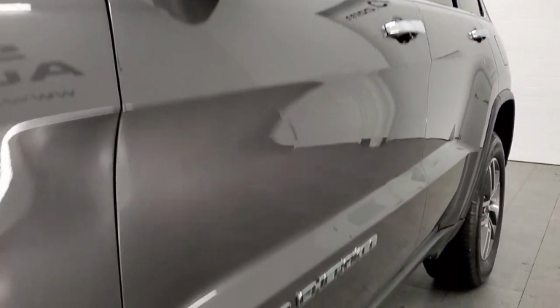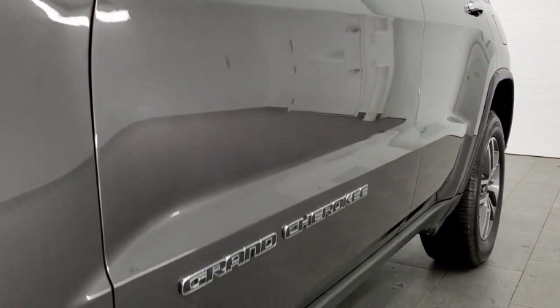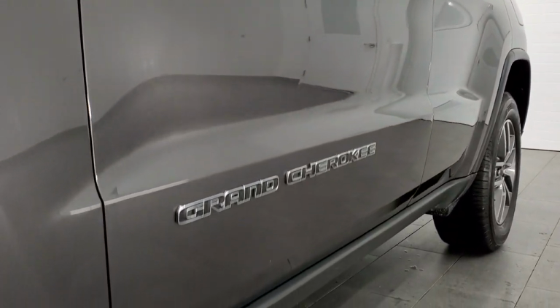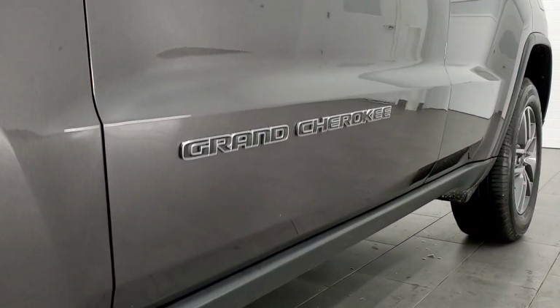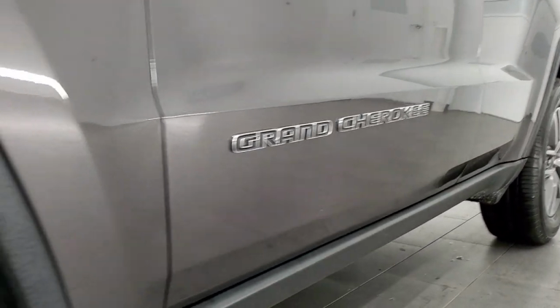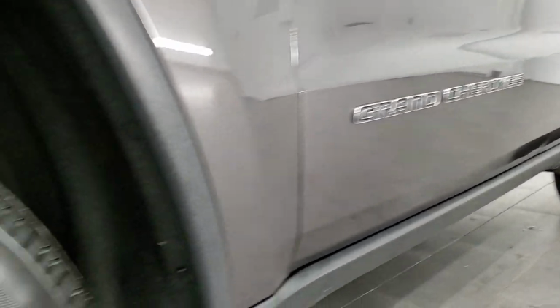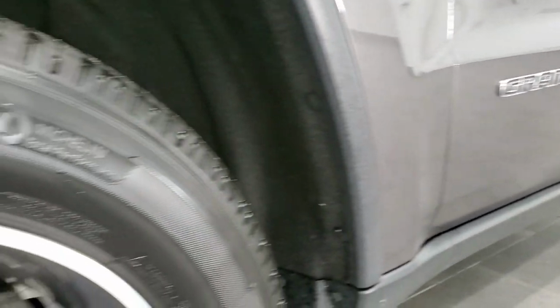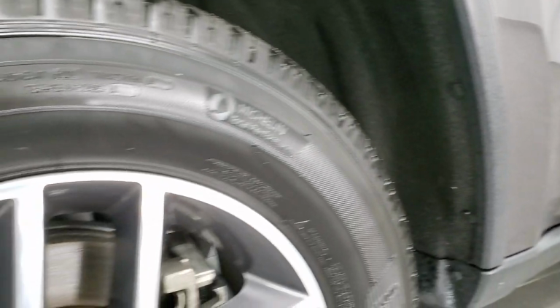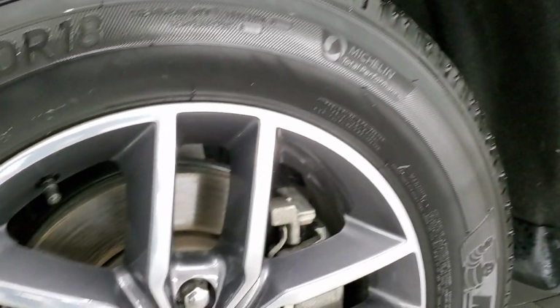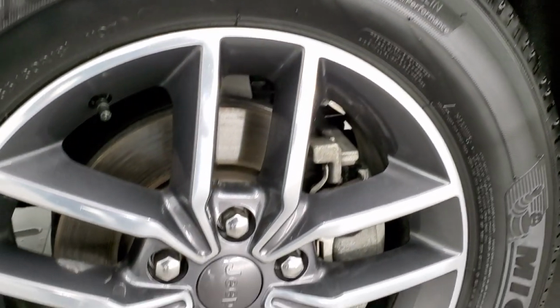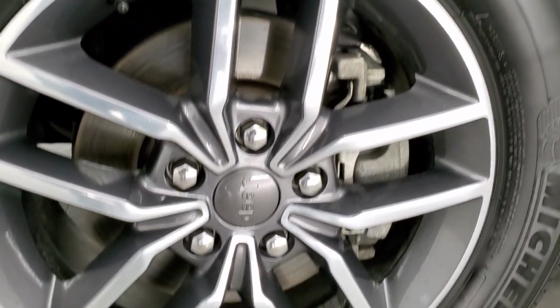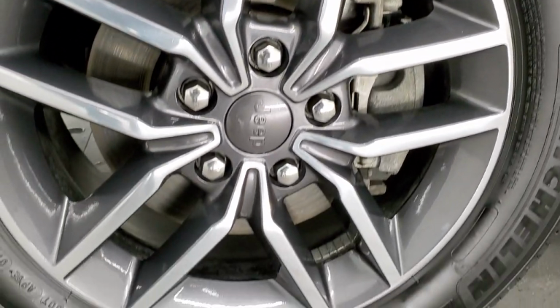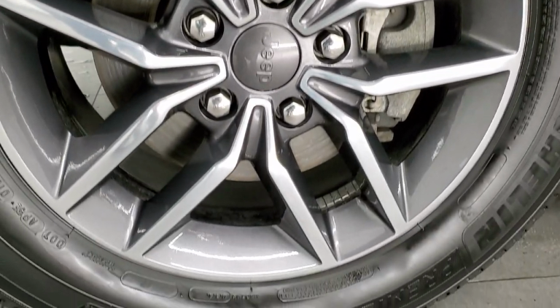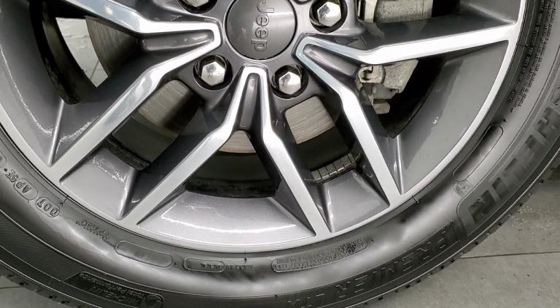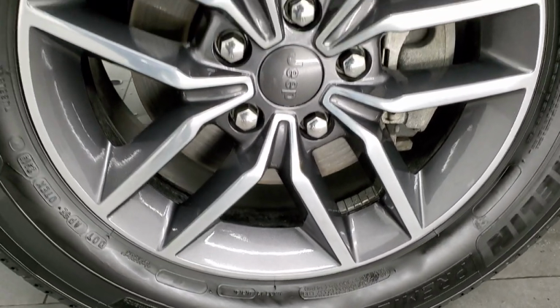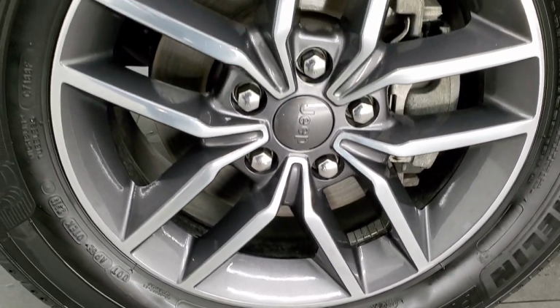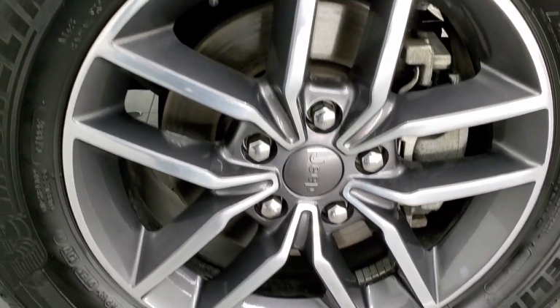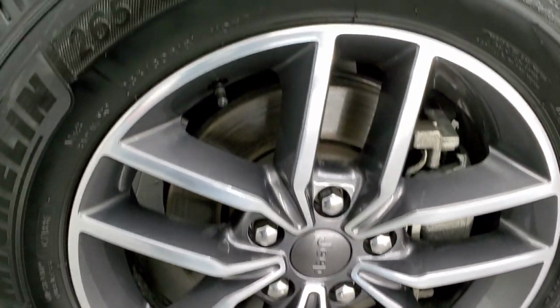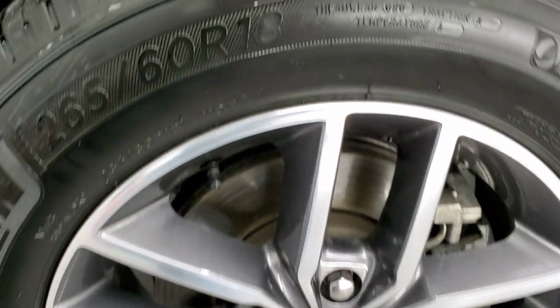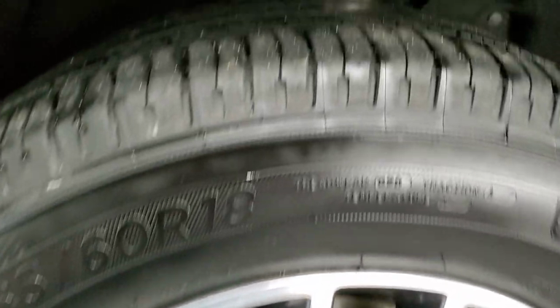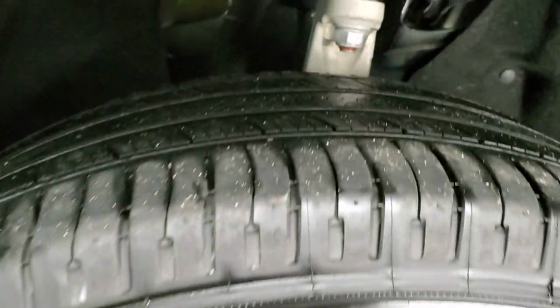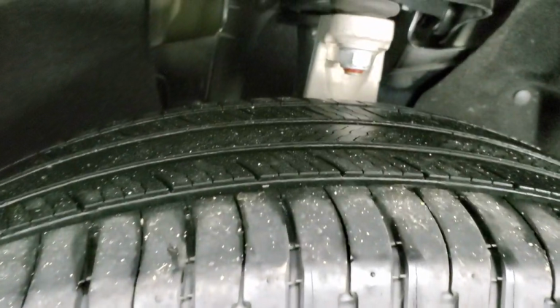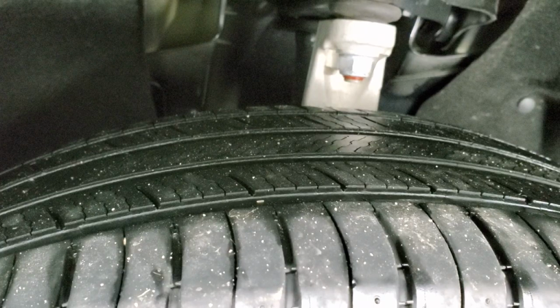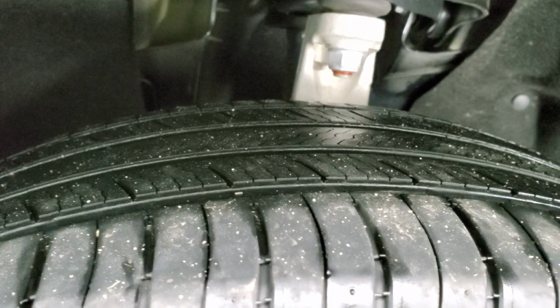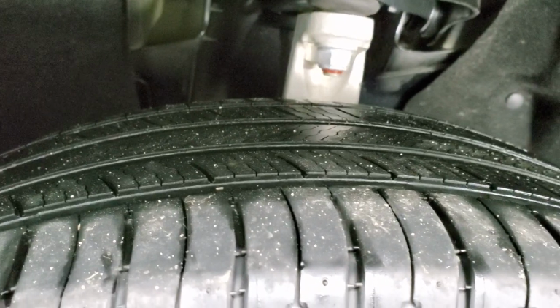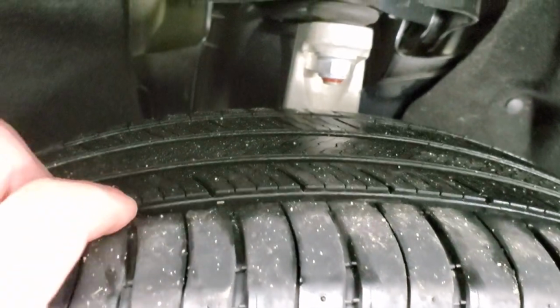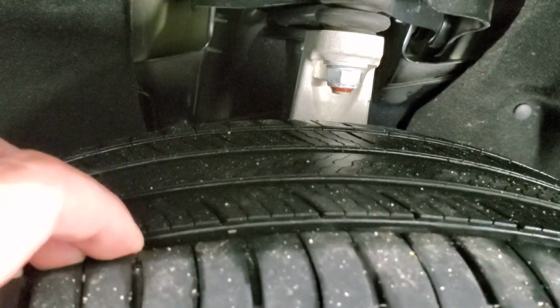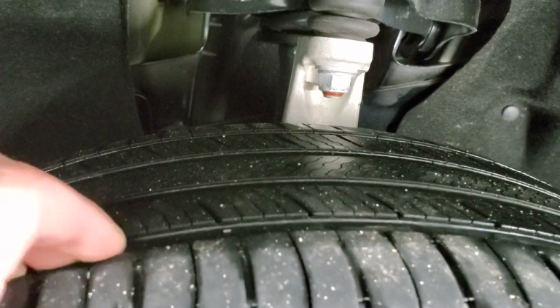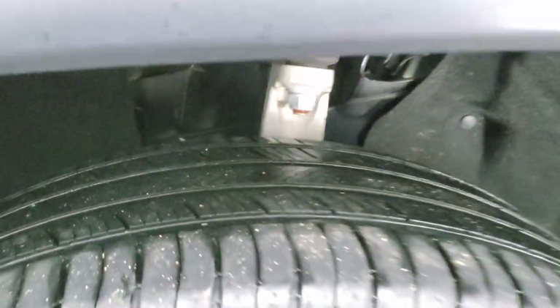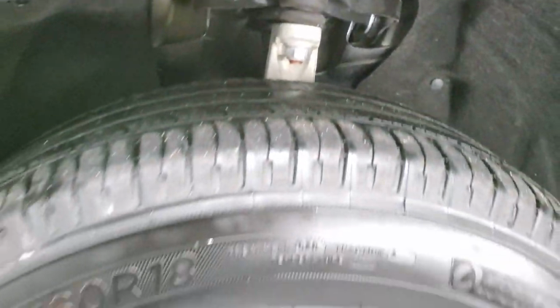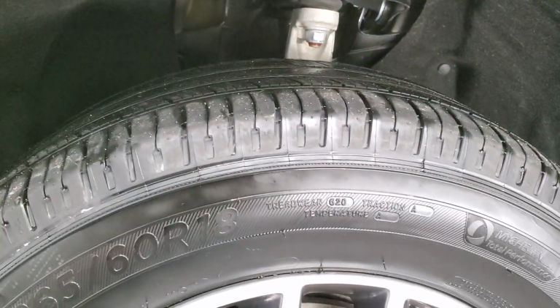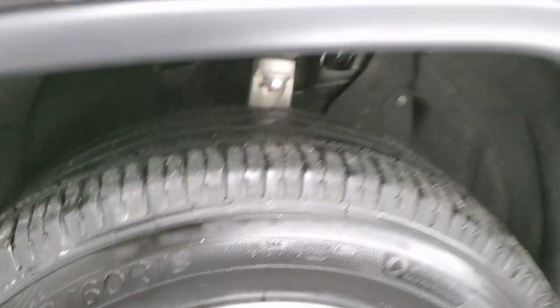Very clean down that side. It comes with the painted and polished aluminum rims and it has Michelin 265-60R18 tires. These are Michelin Premiers and they have right around half the tread left, just a little bit under on those tires.